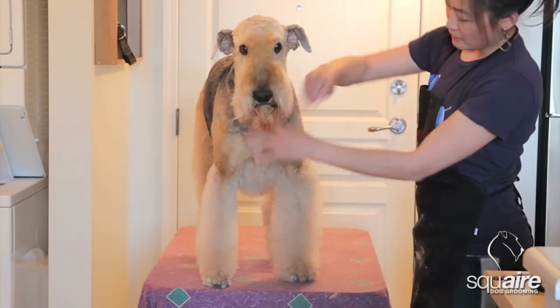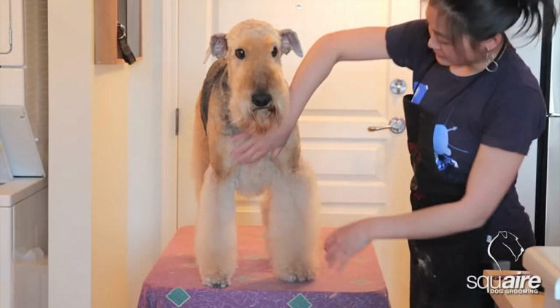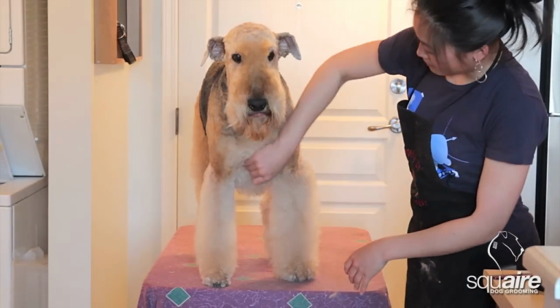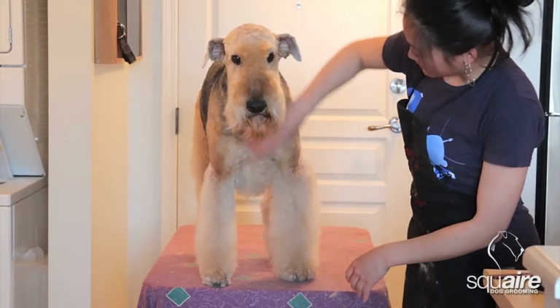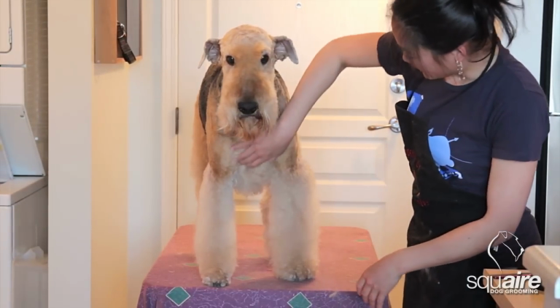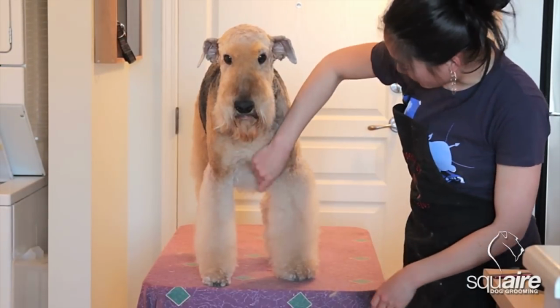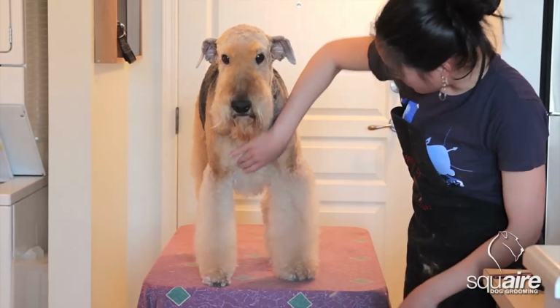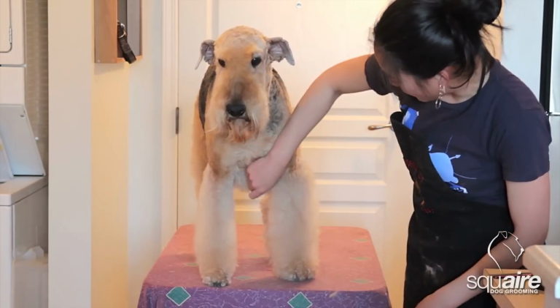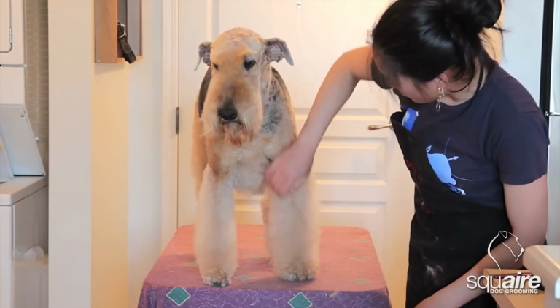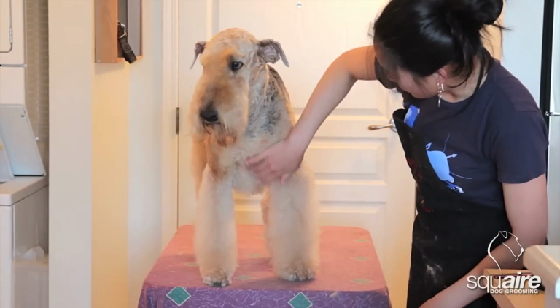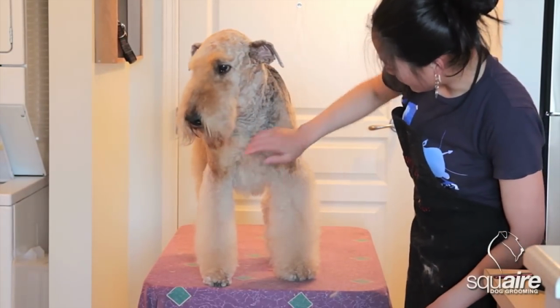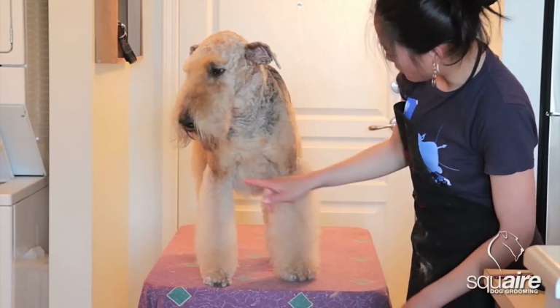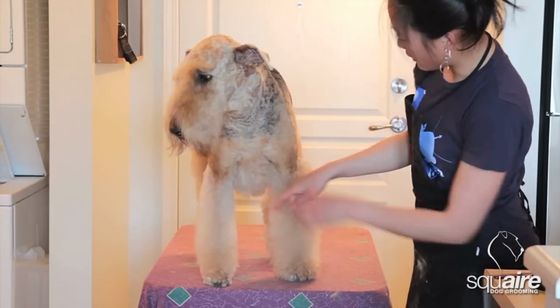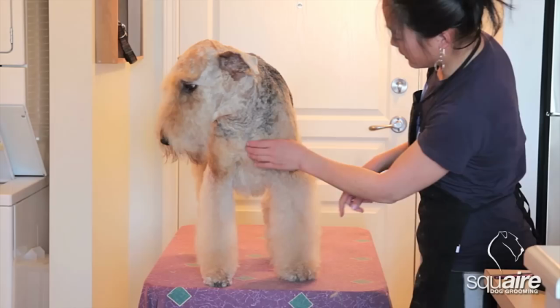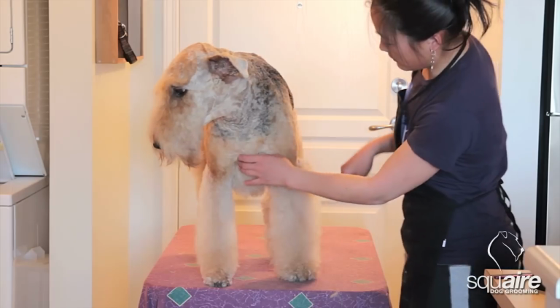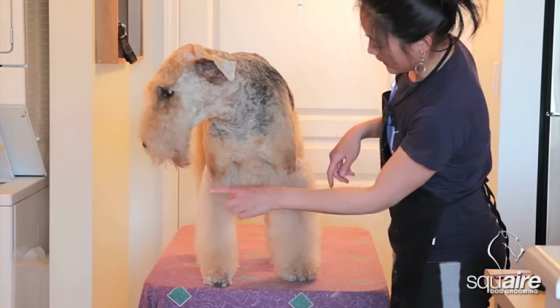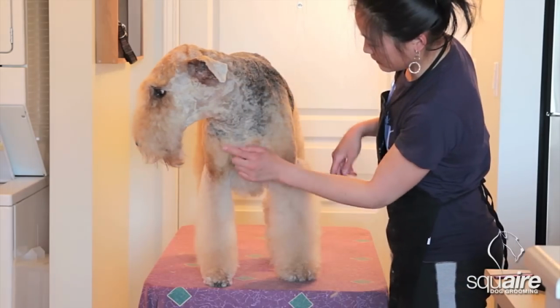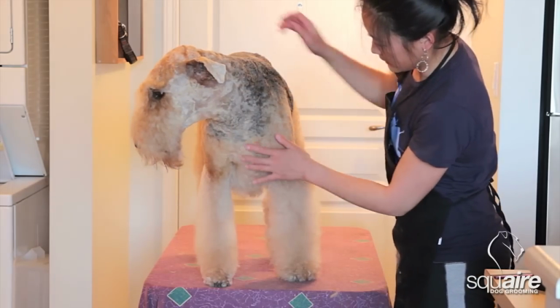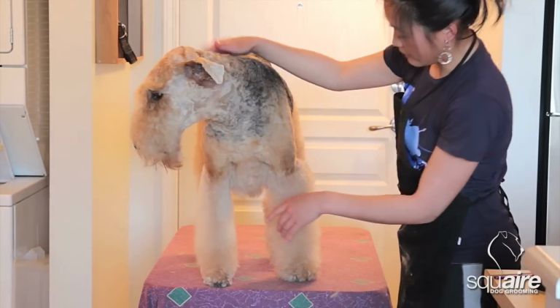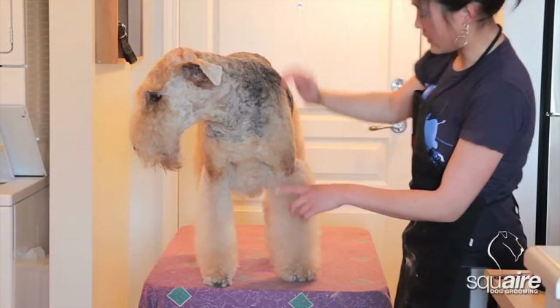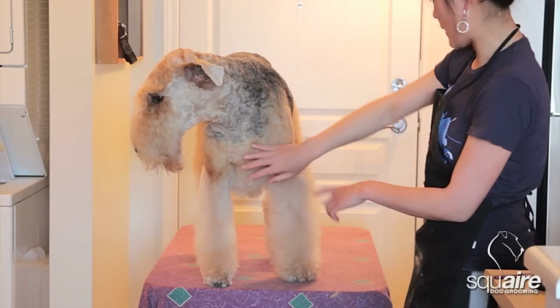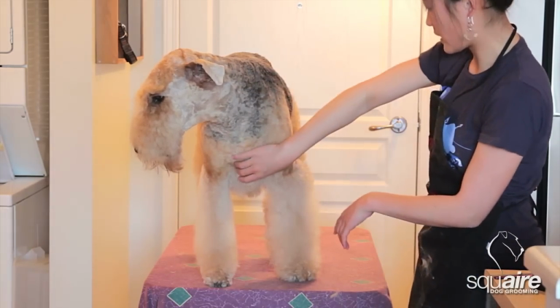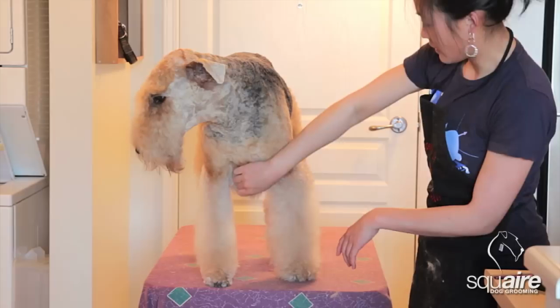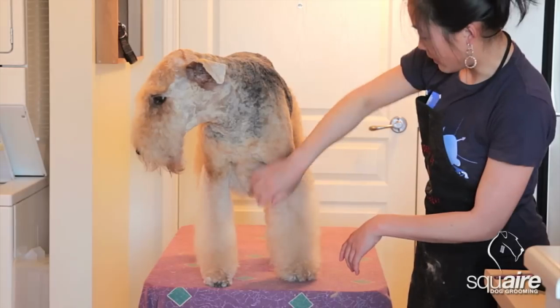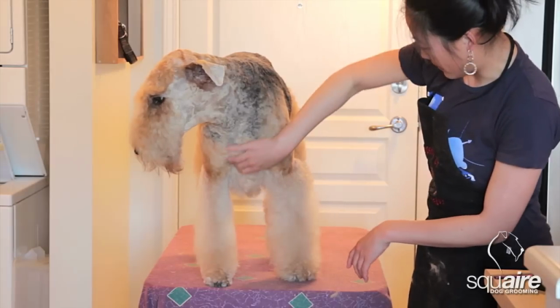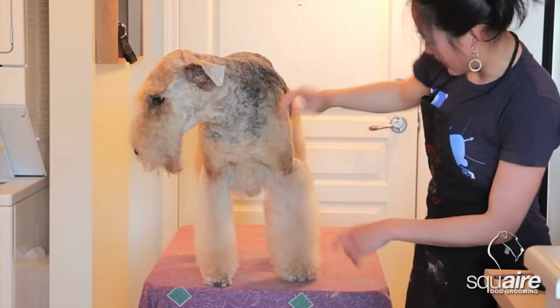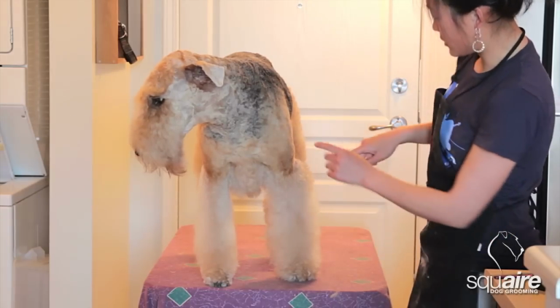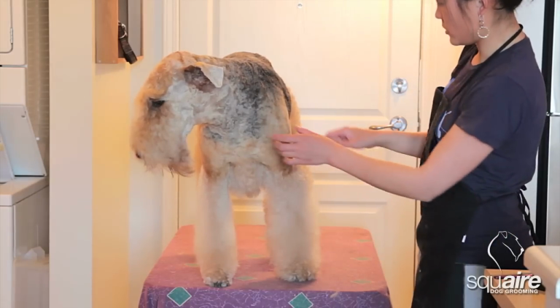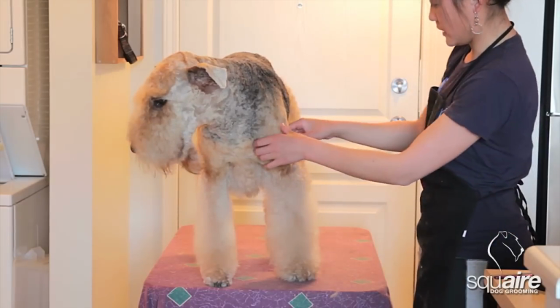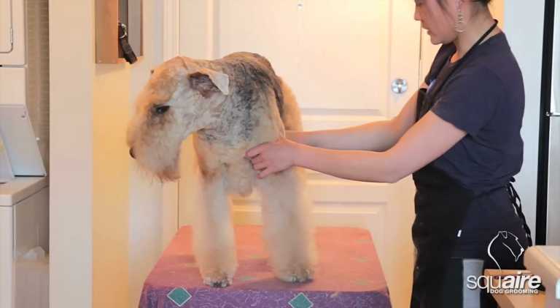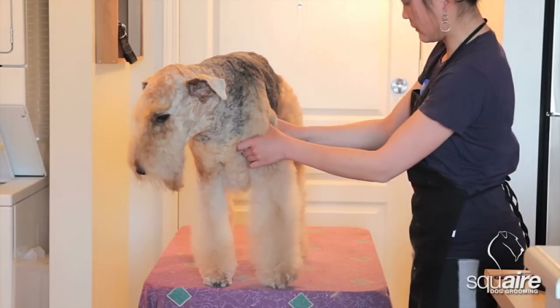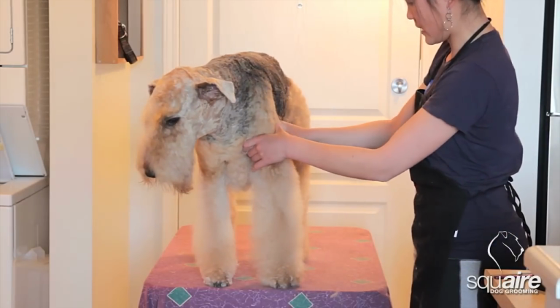Zoe's had another break. I actually worked on her legs on the right side — her right front and right back — and now I'm going to show you the left leg.